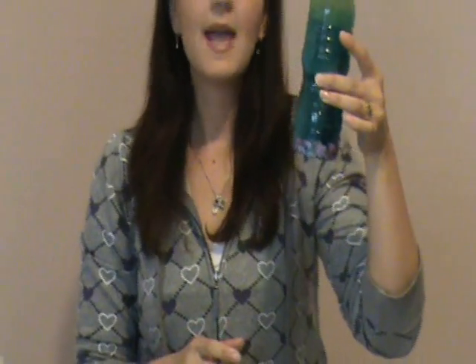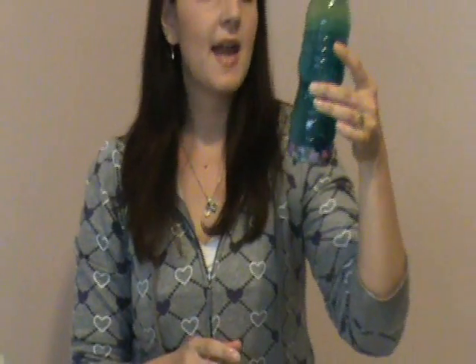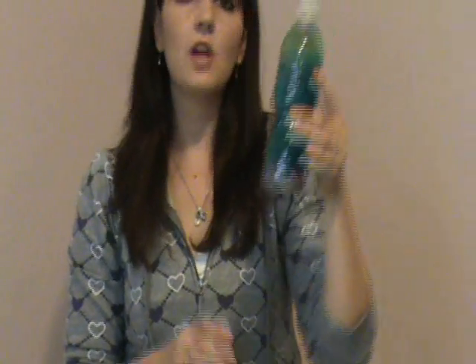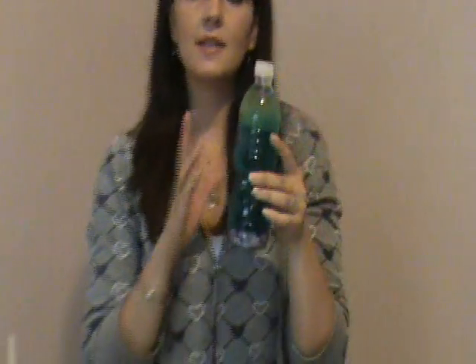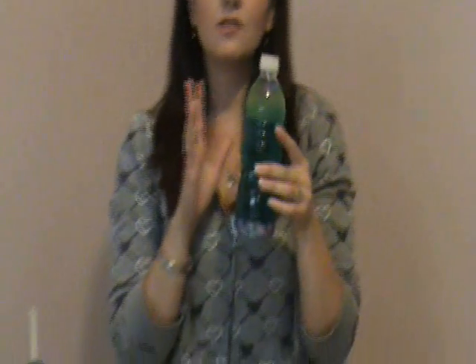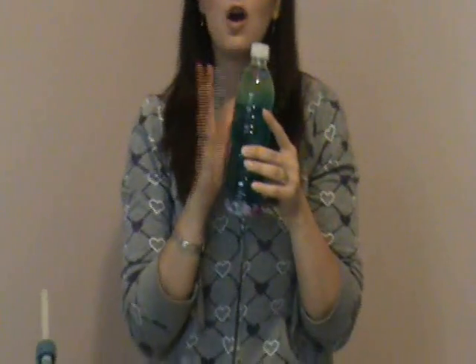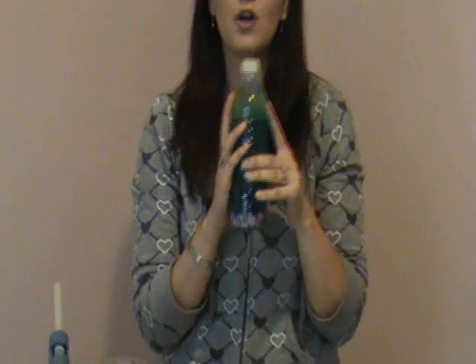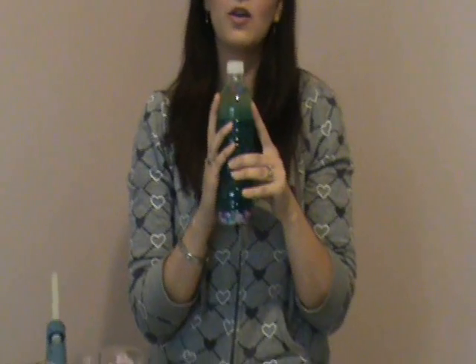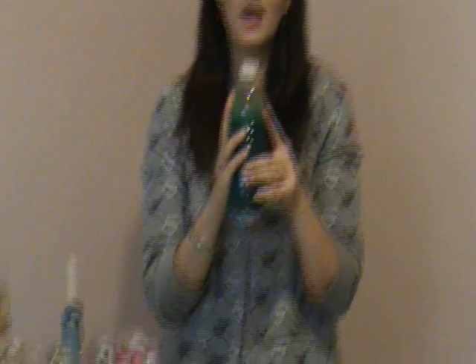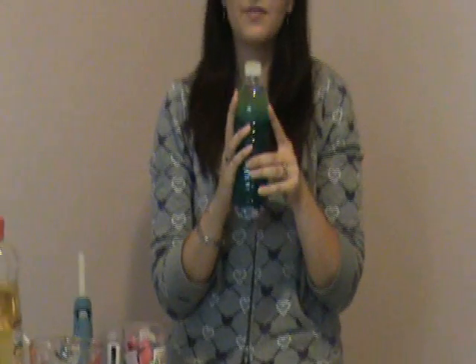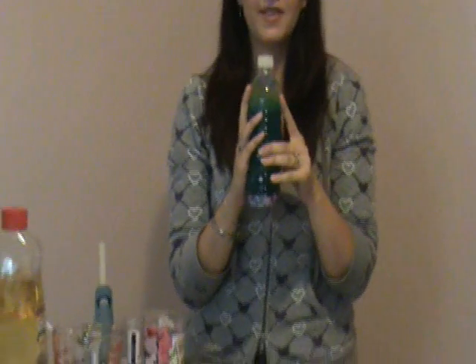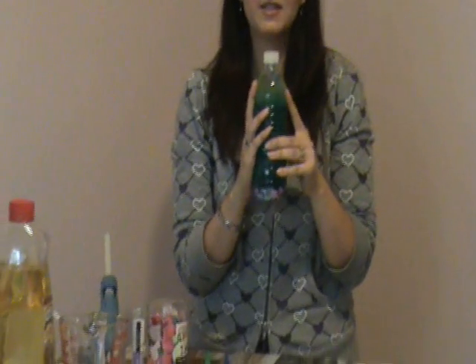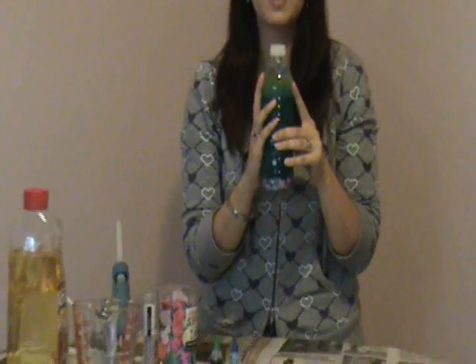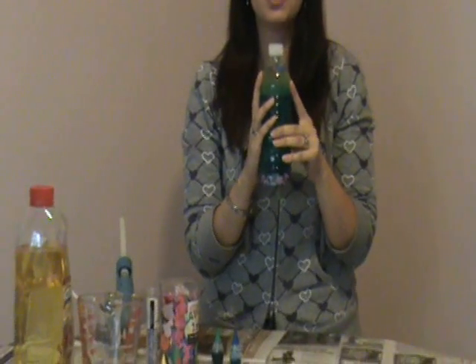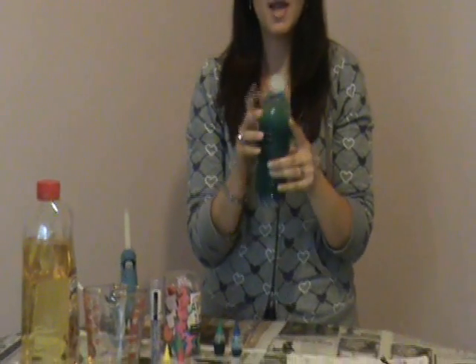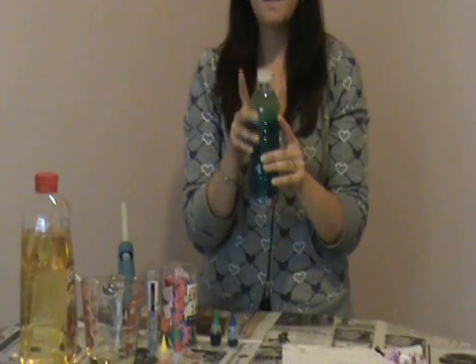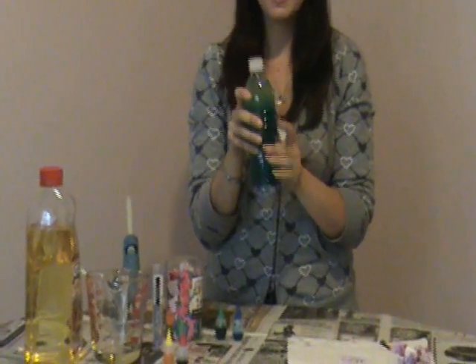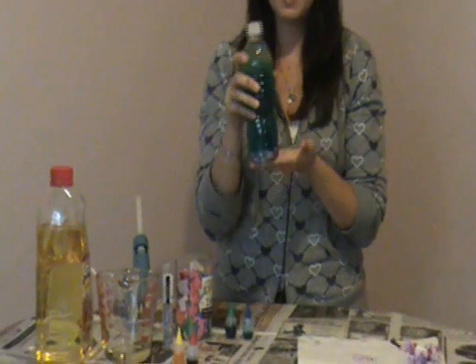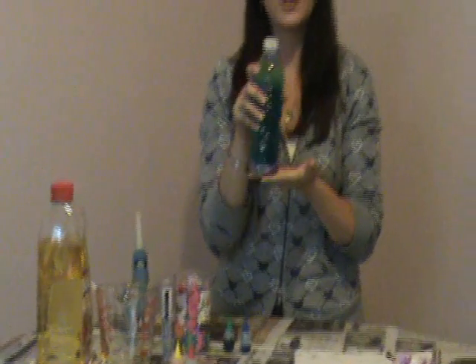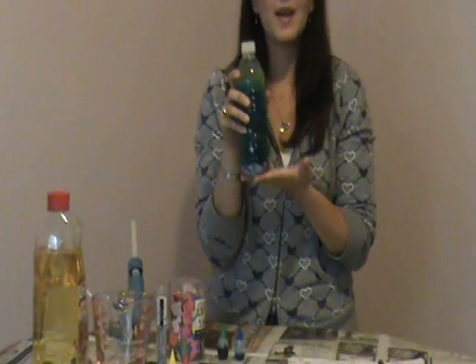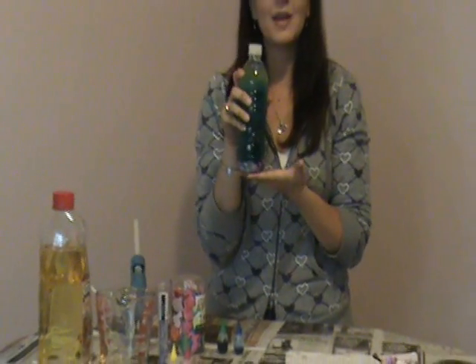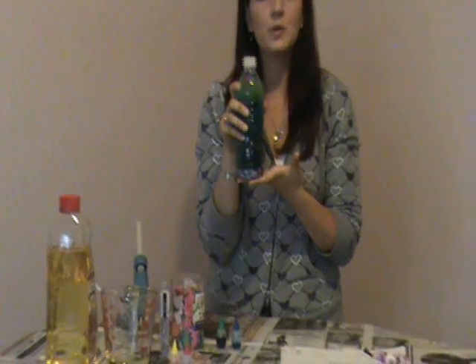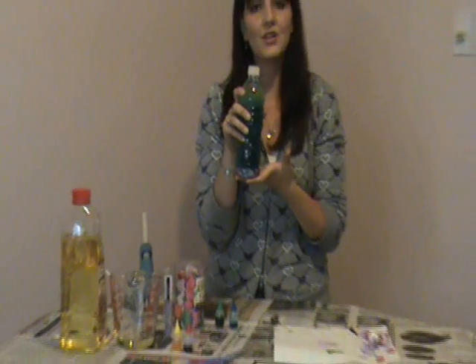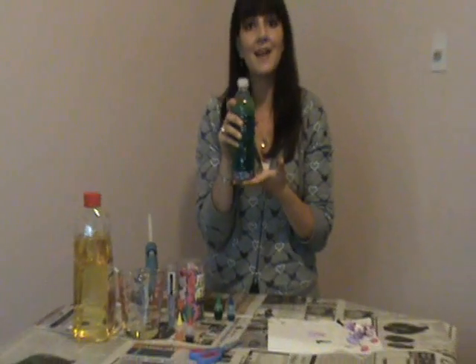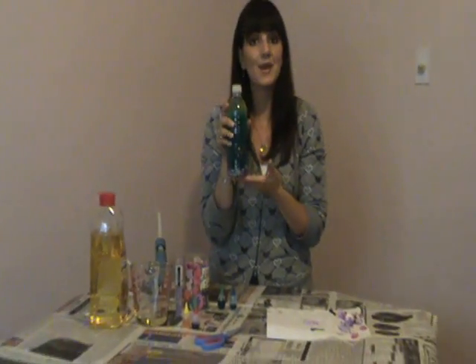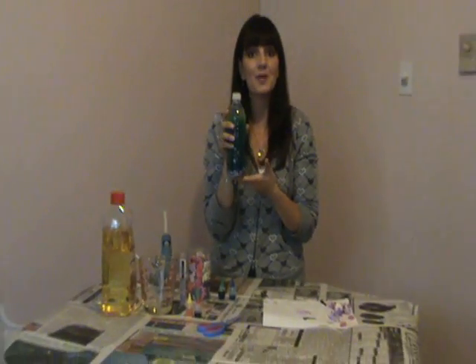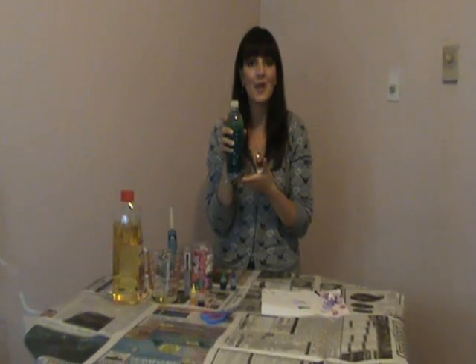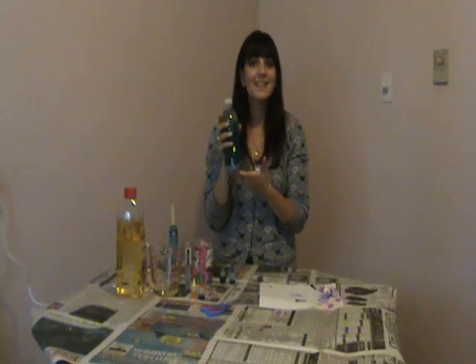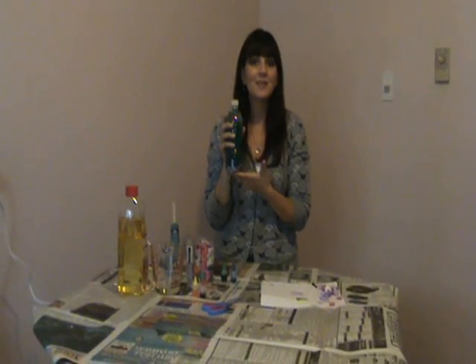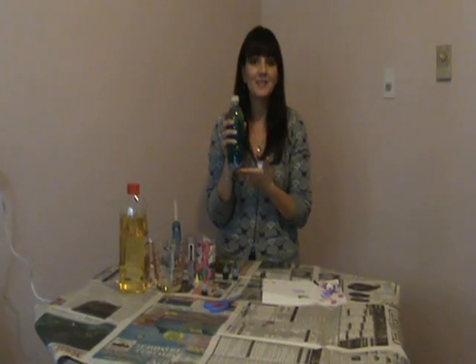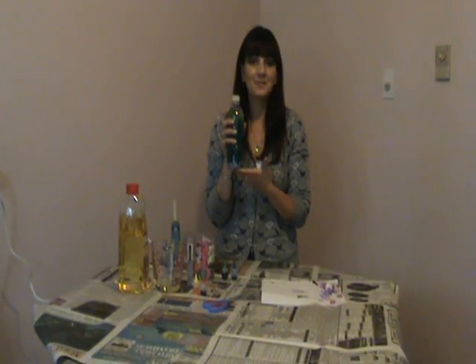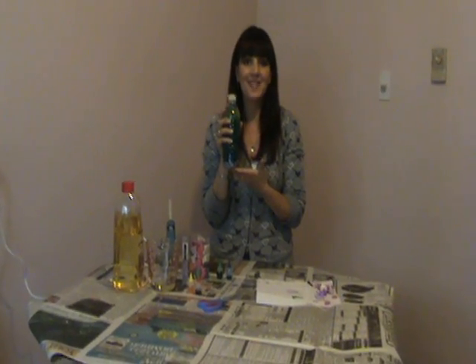I have lots of water bottle activities and things to make that I'll be showing, but this is the first one. I hope you use it in your class and I hope it works great. I'll see you soon, thanks.